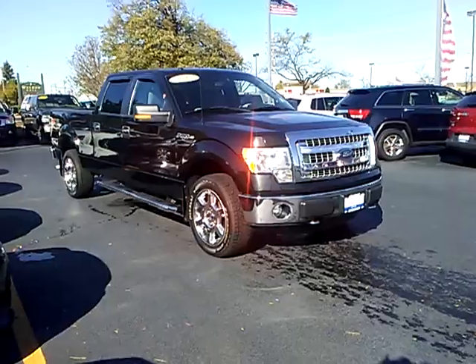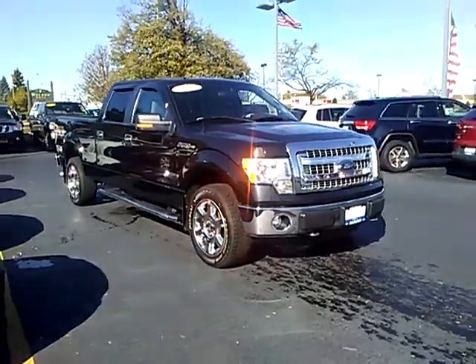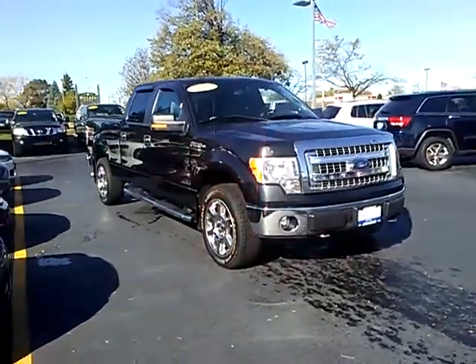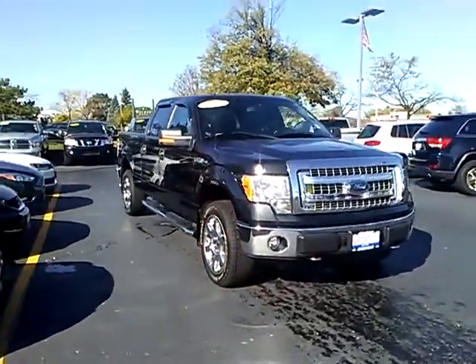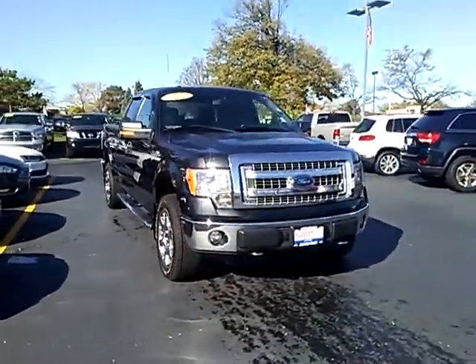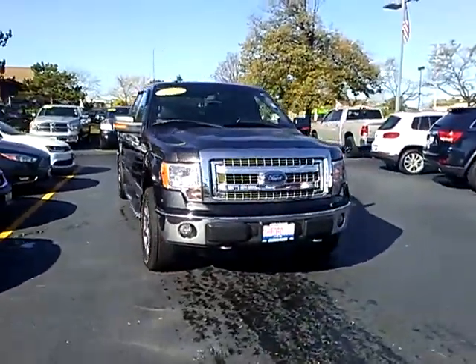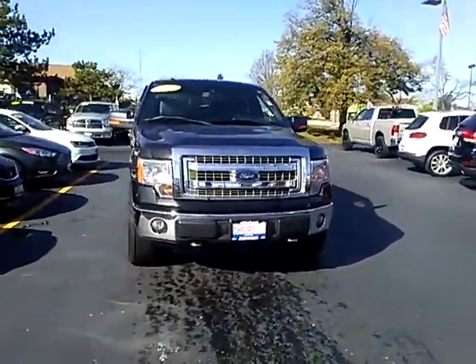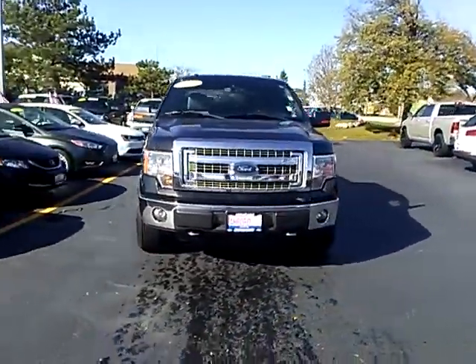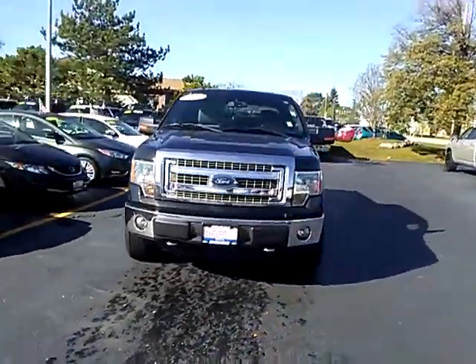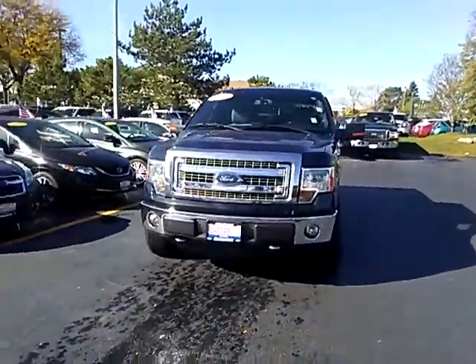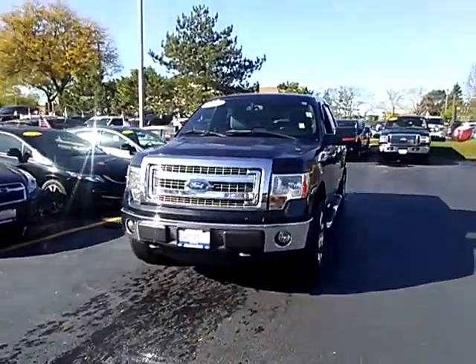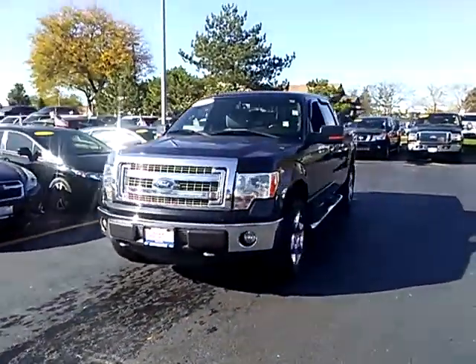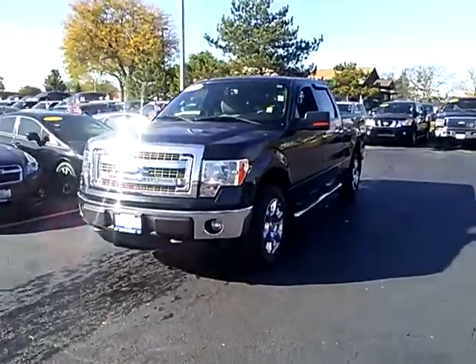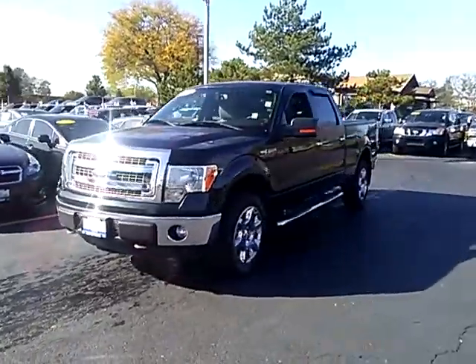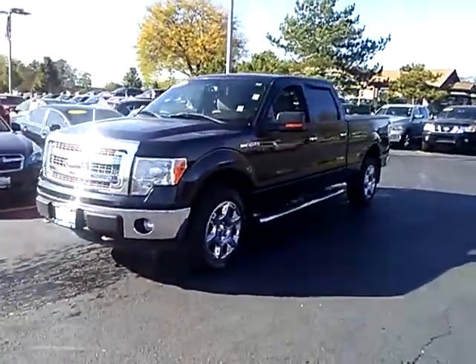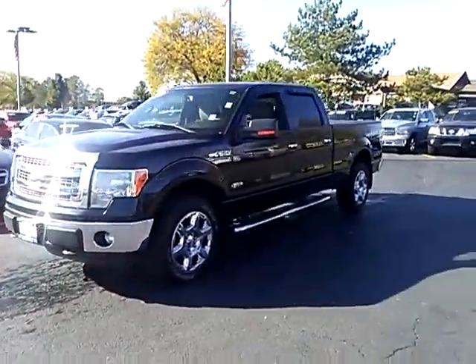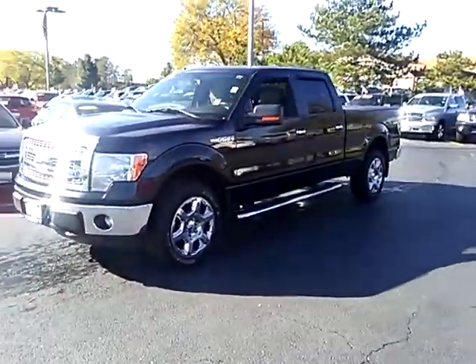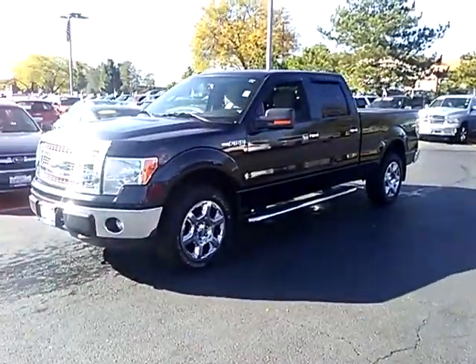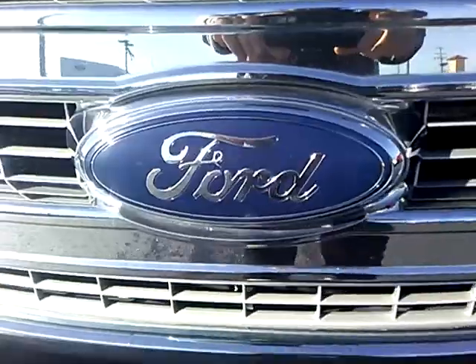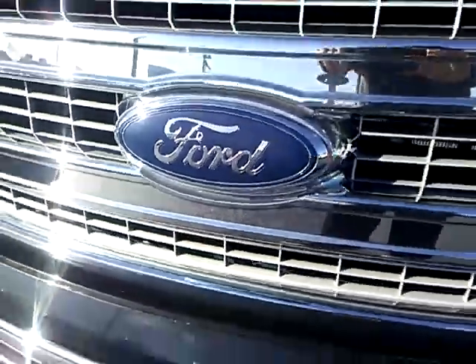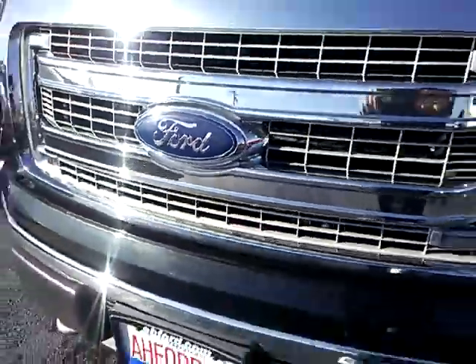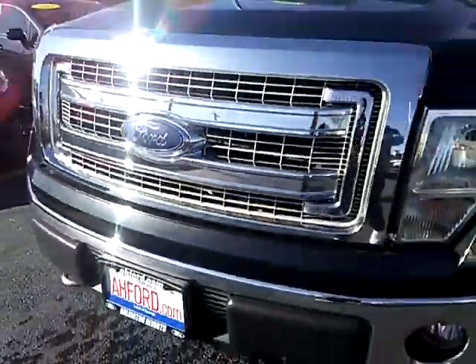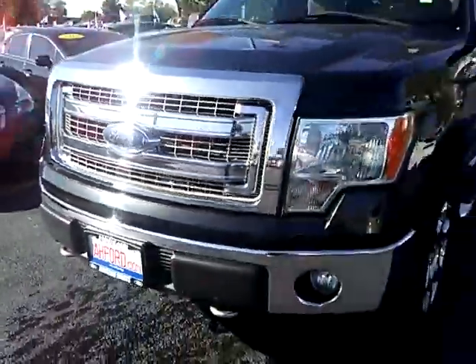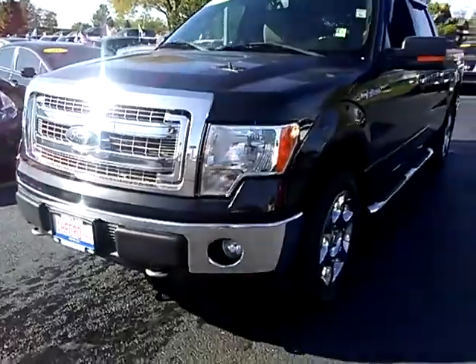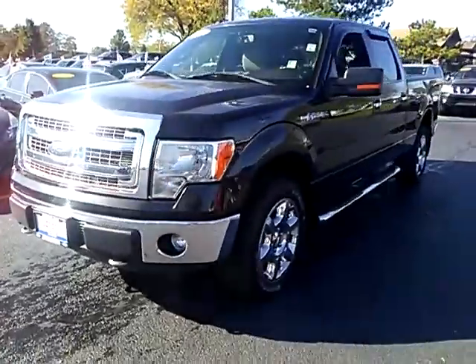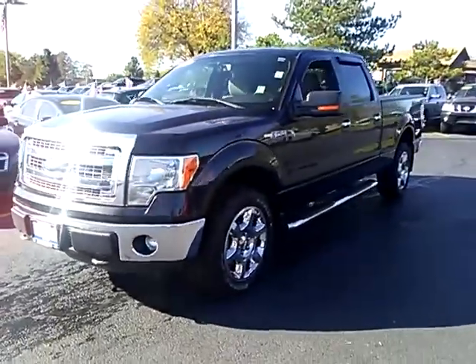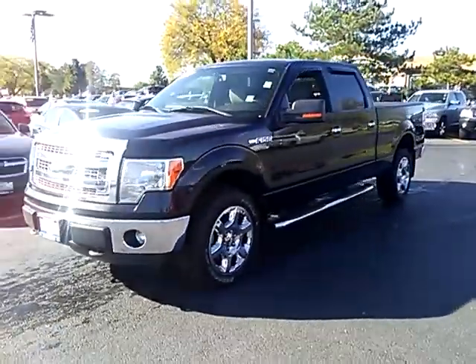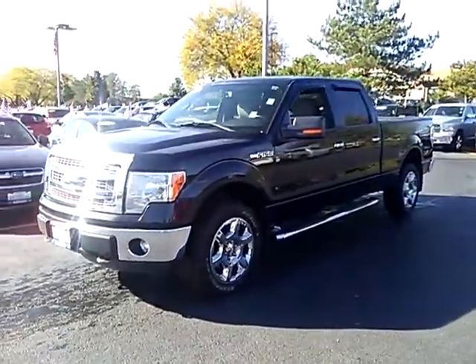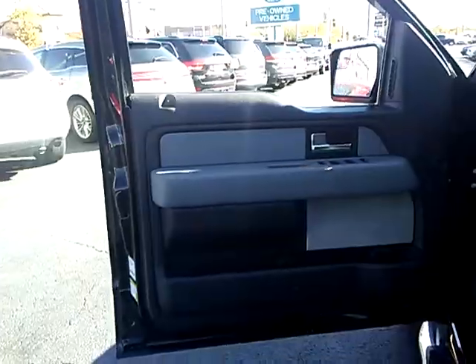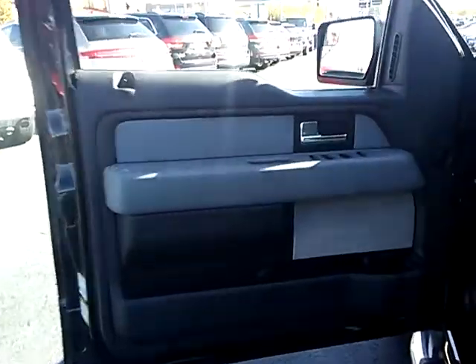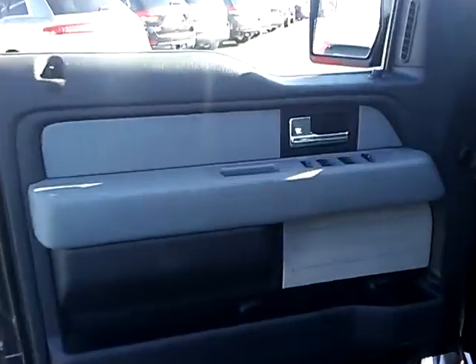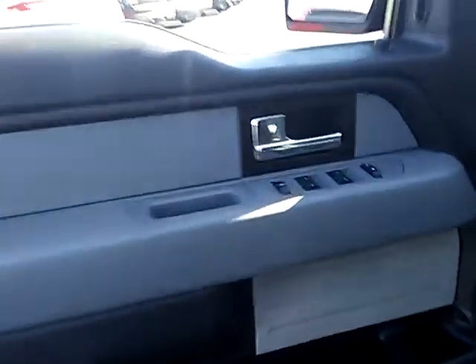The 2014 F-150. A Ford F-150 knows how to handle any situation. It's built to follow orders, no whining, and is priced below $30,000. This vehicle has less than 60,000 miles.